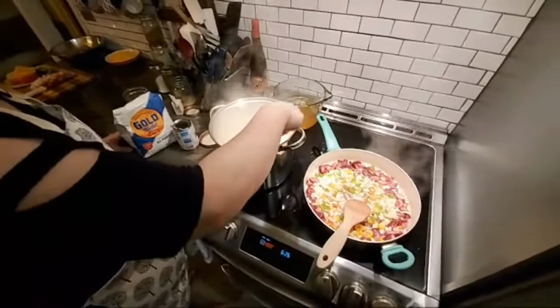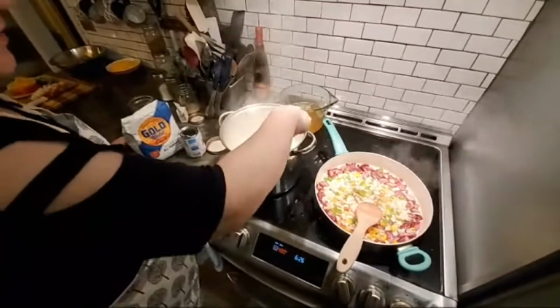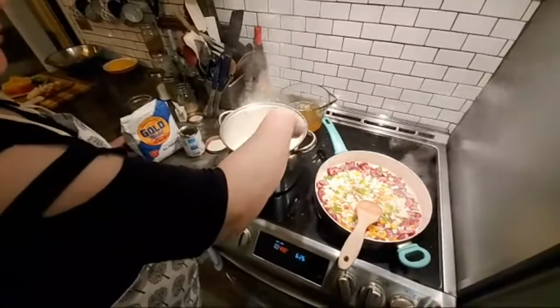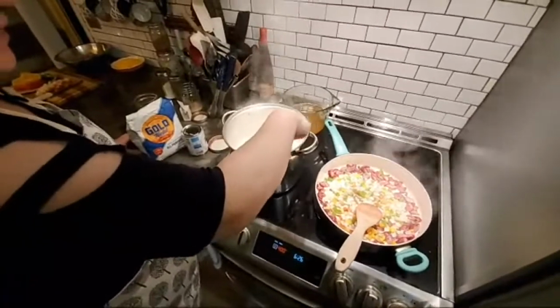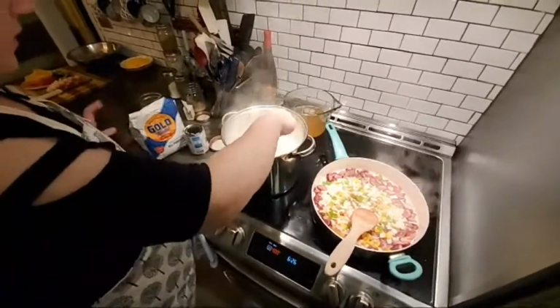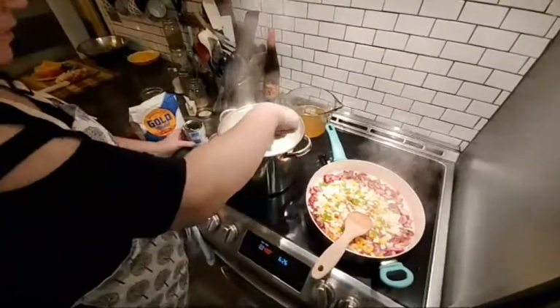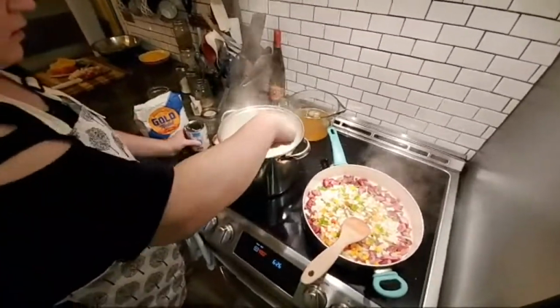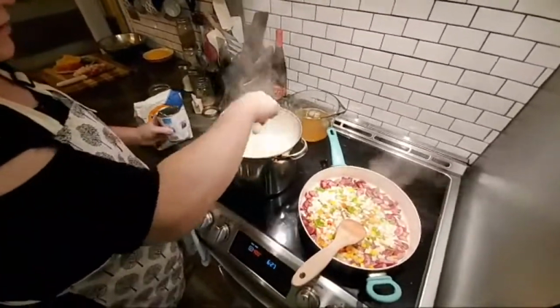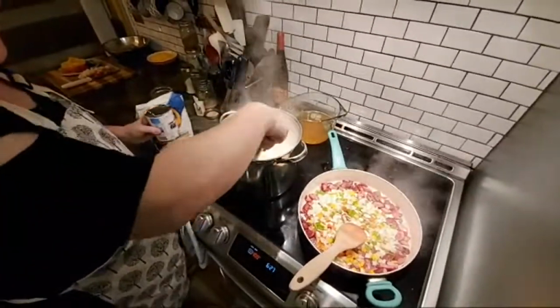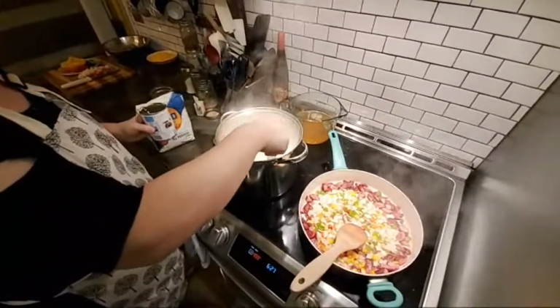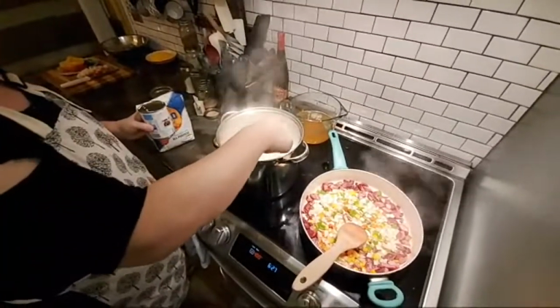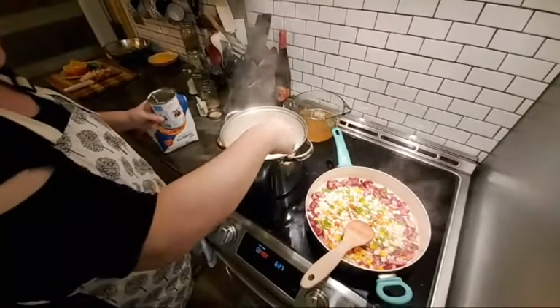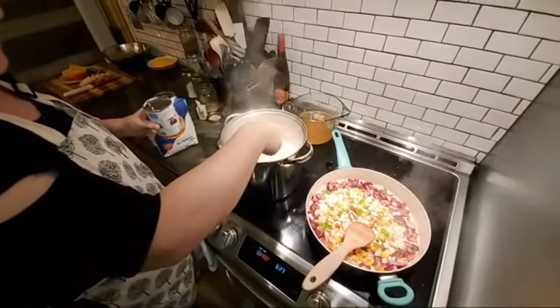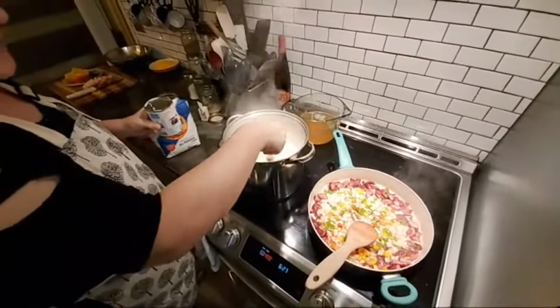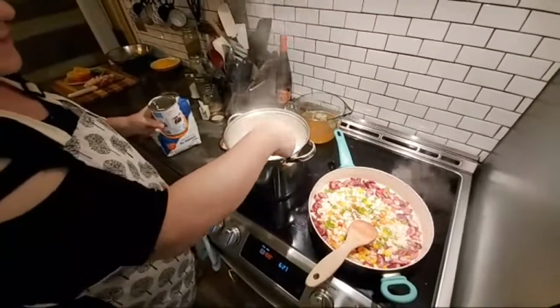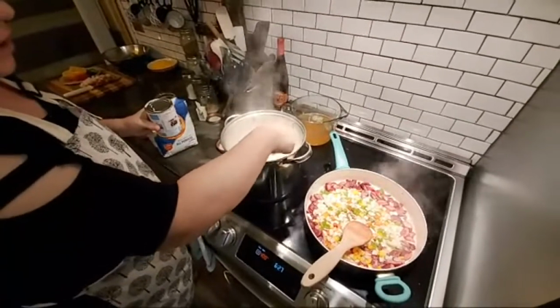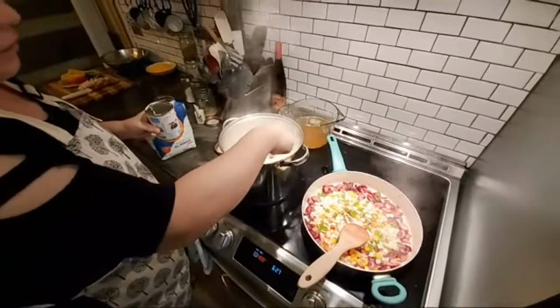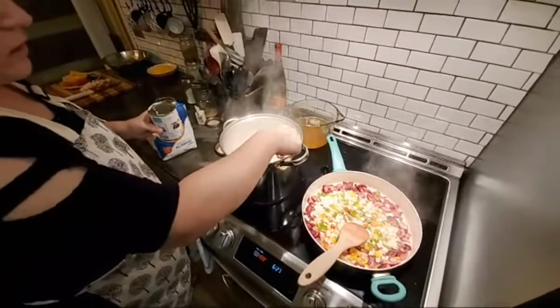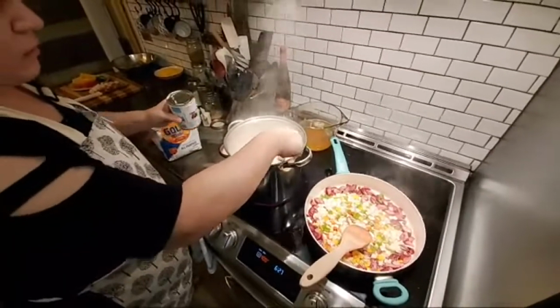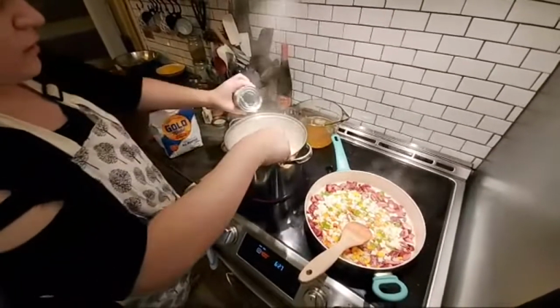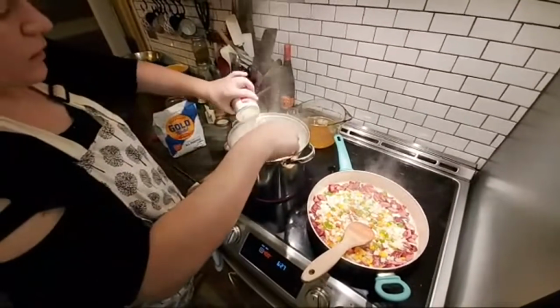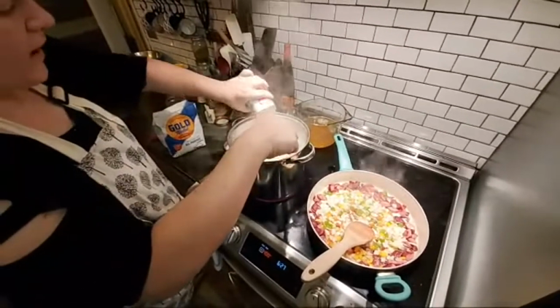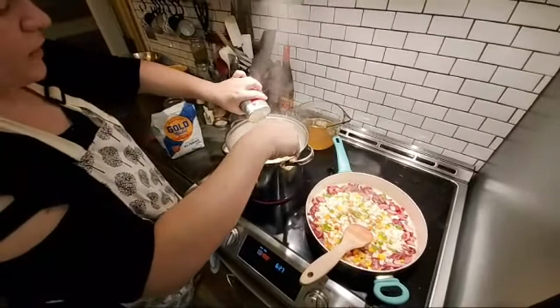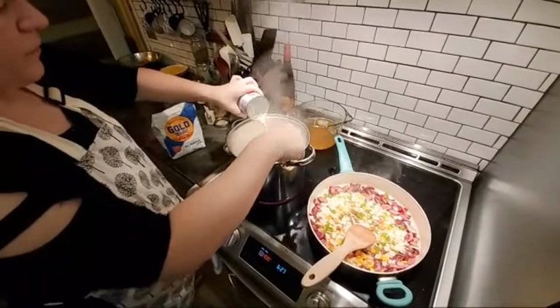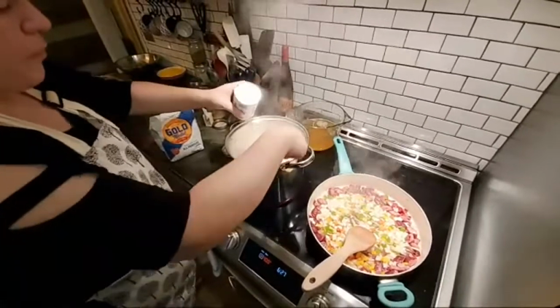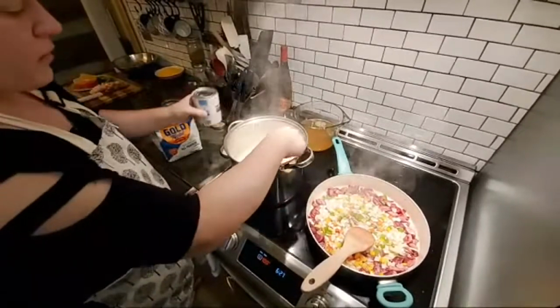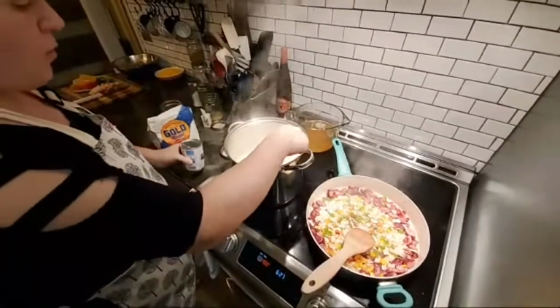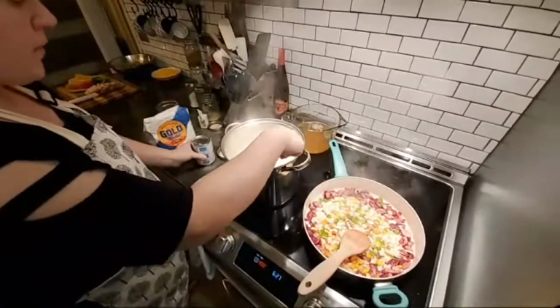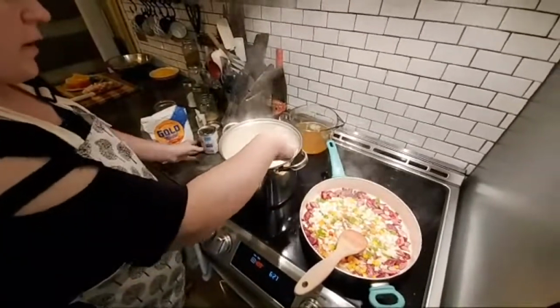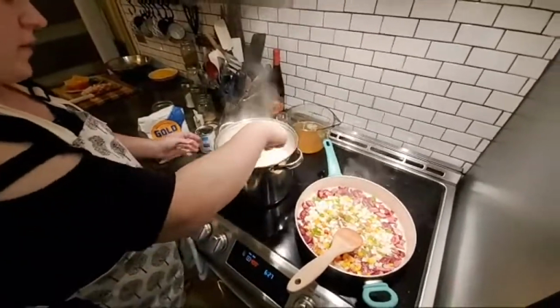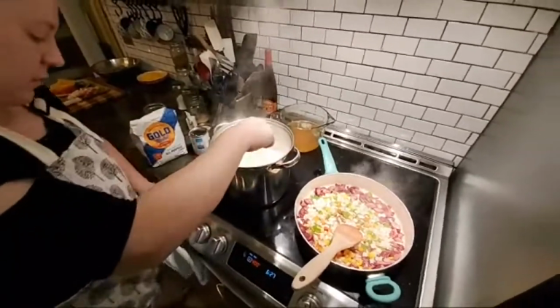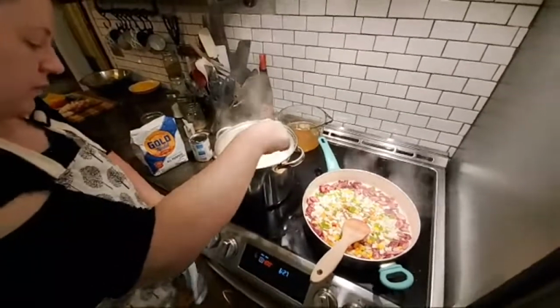Your grits — you want them to be thick, not too thick and not too thin. It's kind of just a working order. I add cream, I add butter, salt, pepper, and then just keep whisking them.